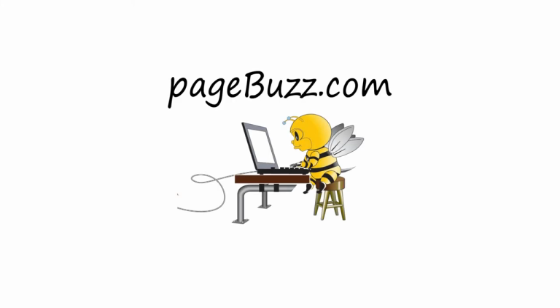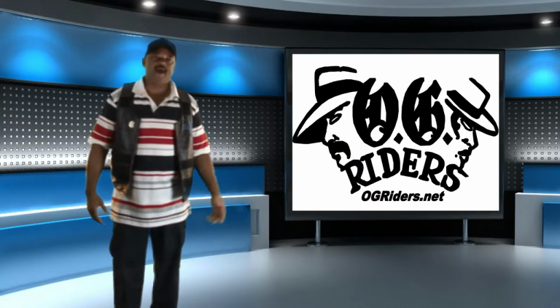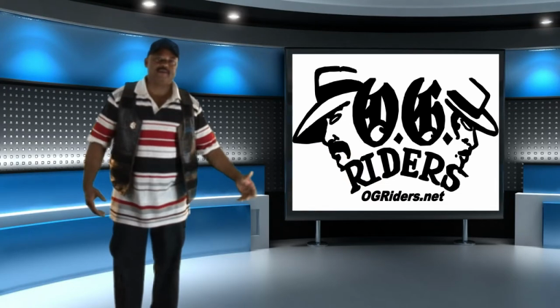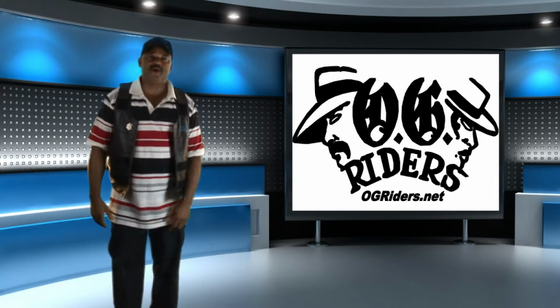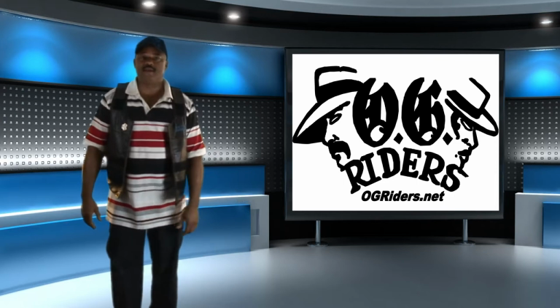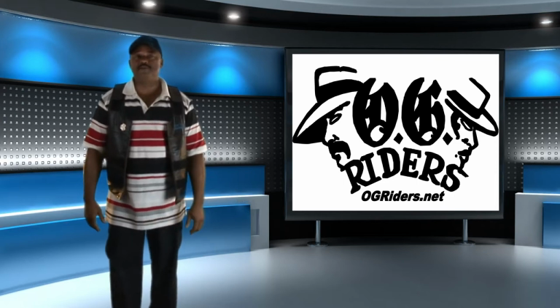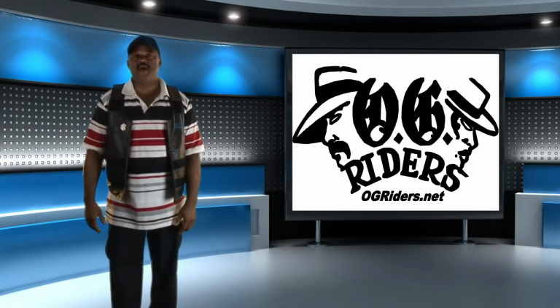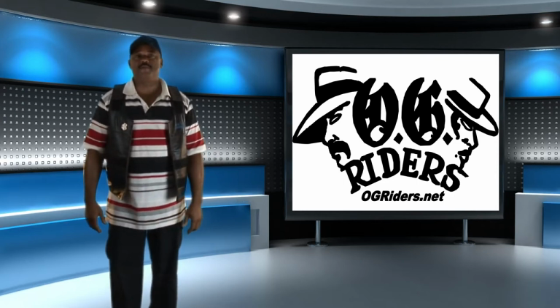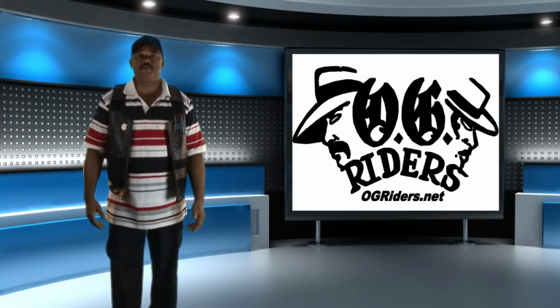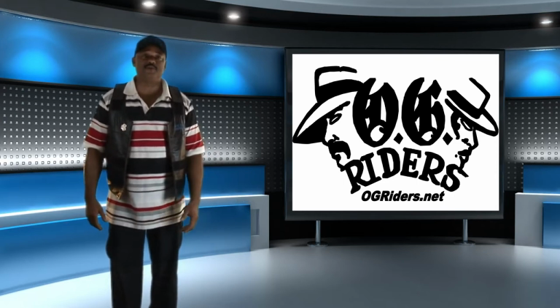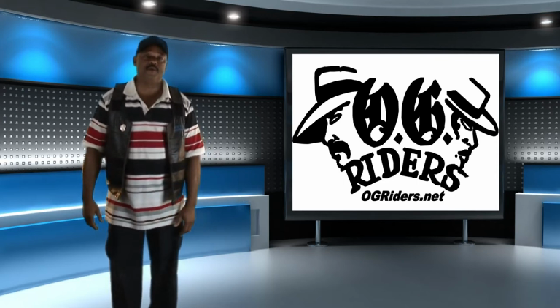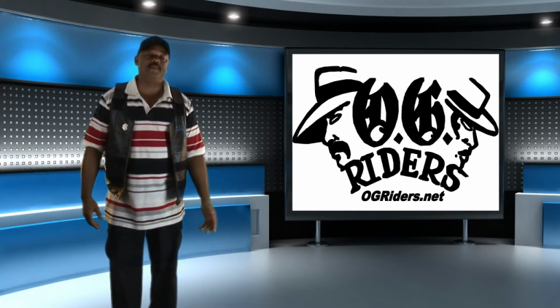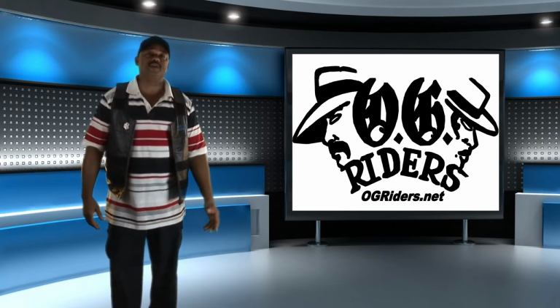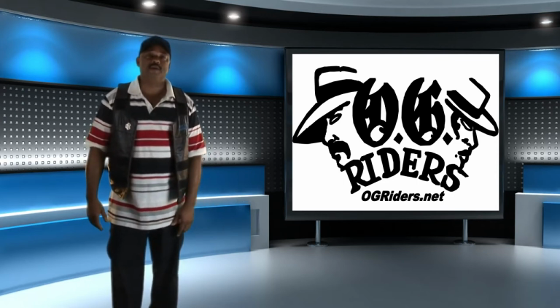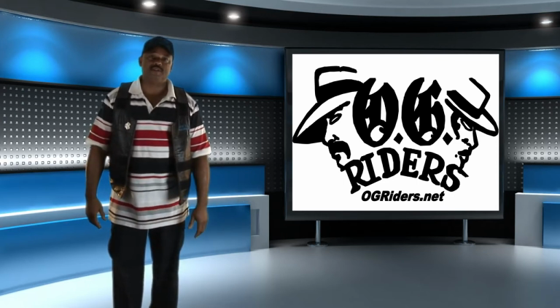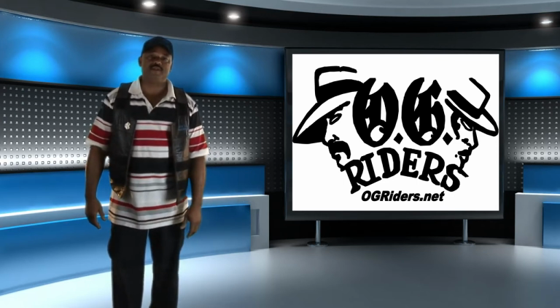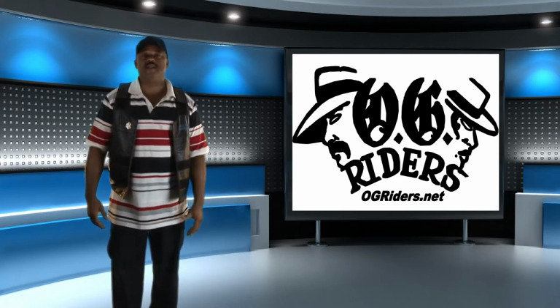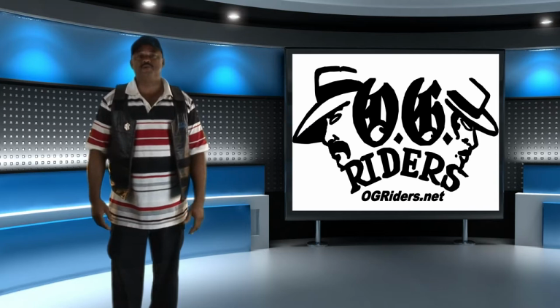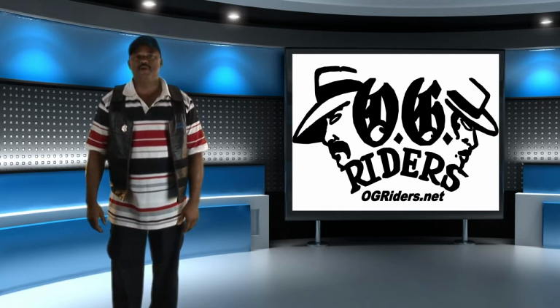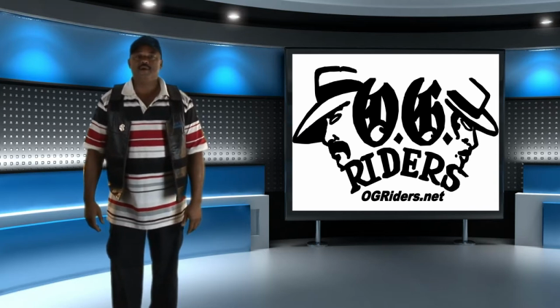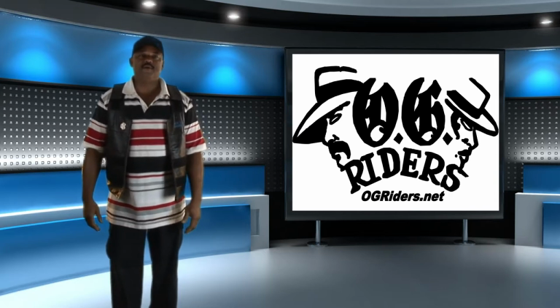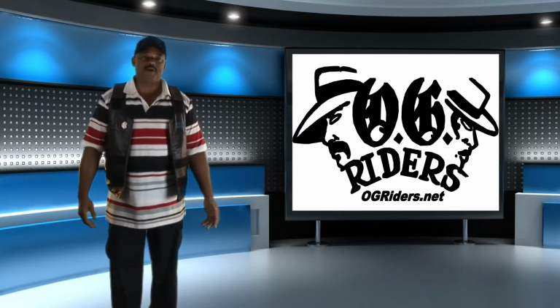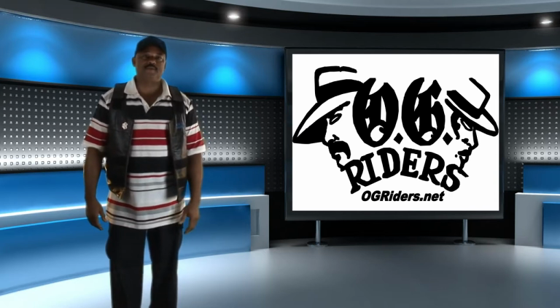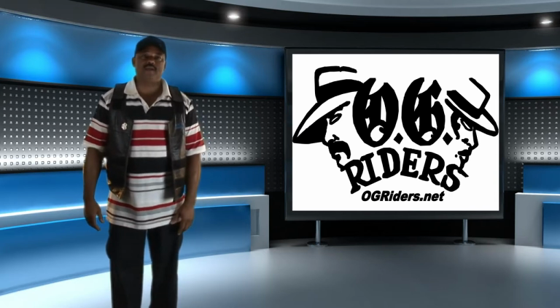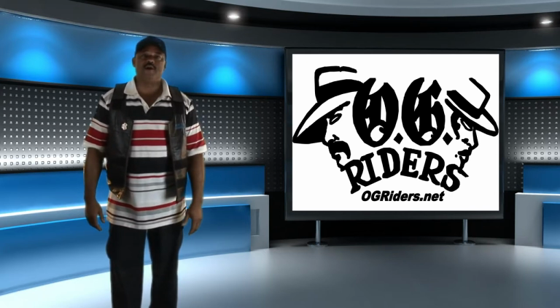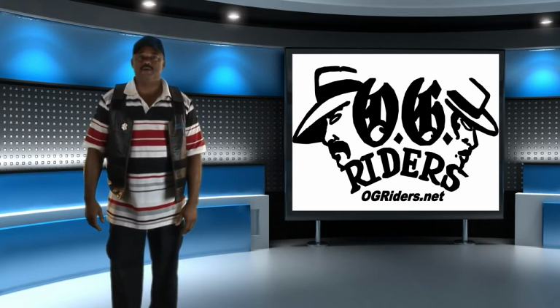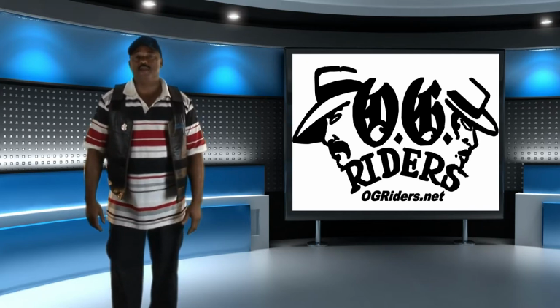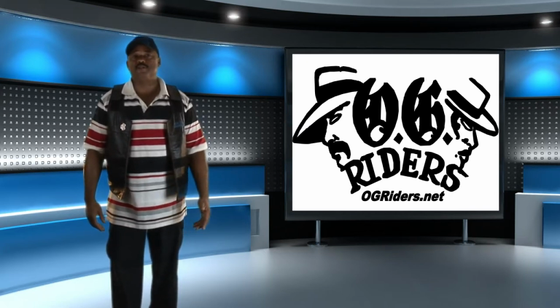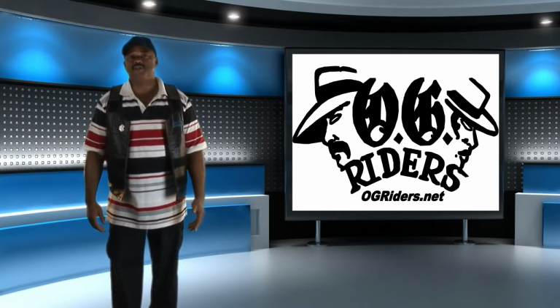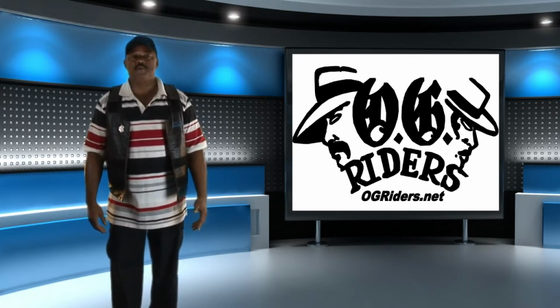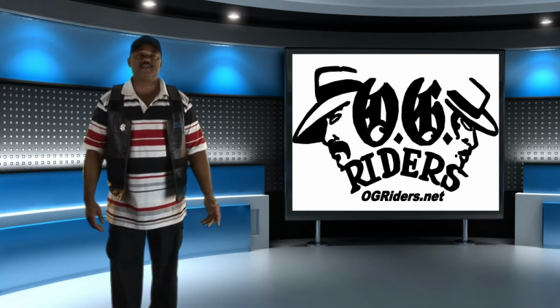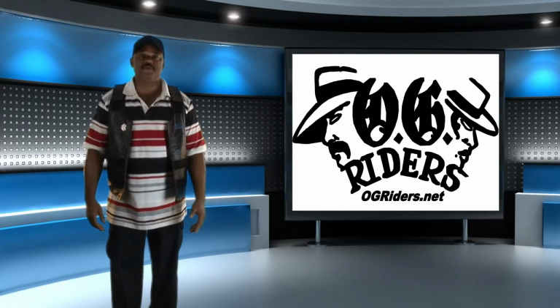Hi, this is Rocky coming to you live from the OG Rider Studio in Milan, Michigan. We just finished our international tour. We're talking with some classic car owners about their restoration and plans for the future.